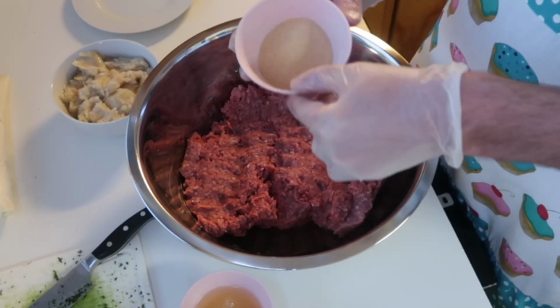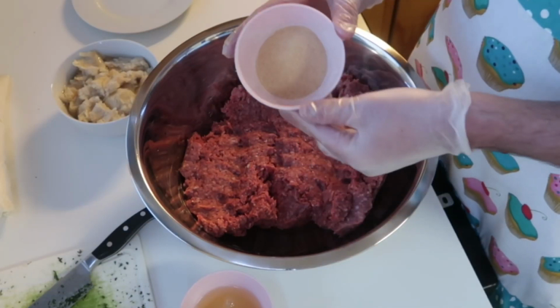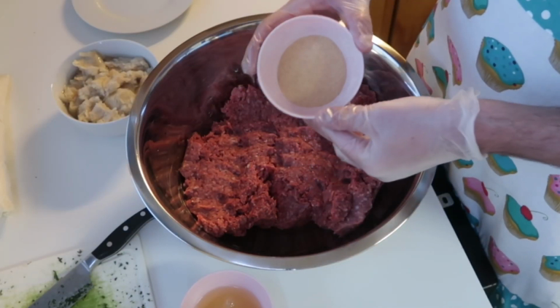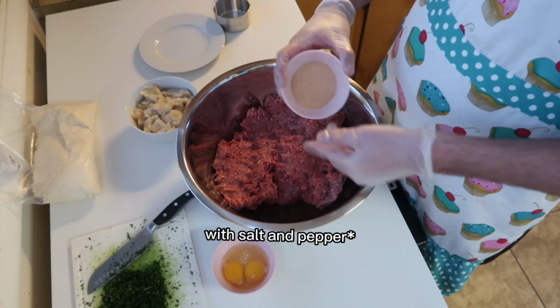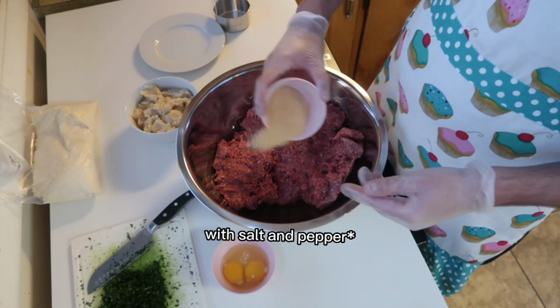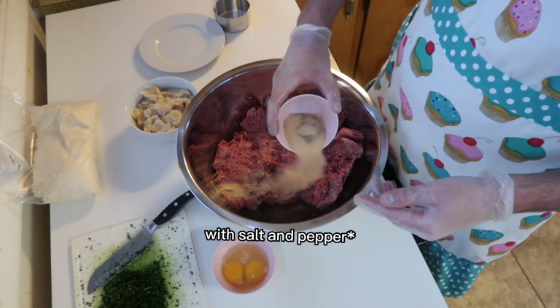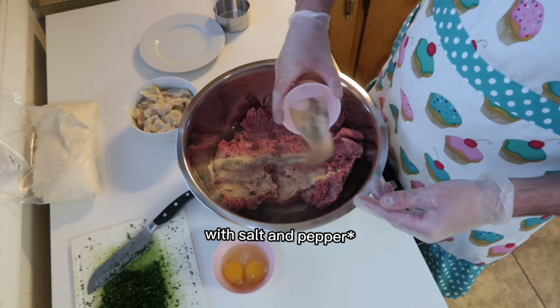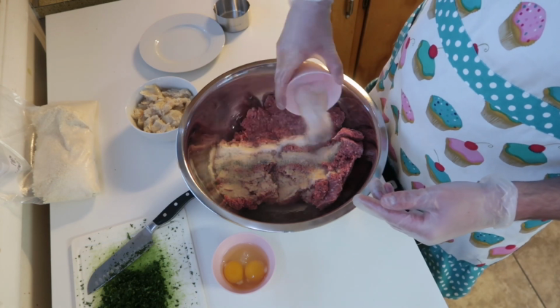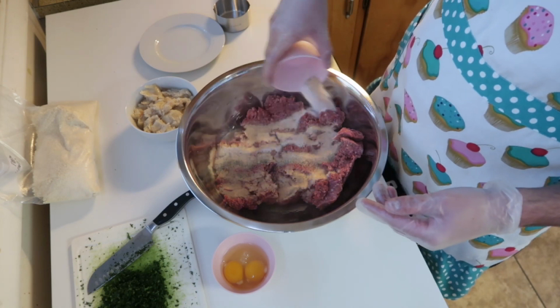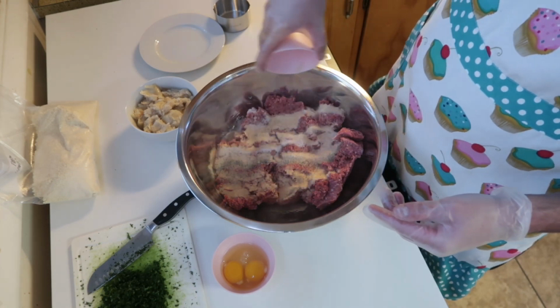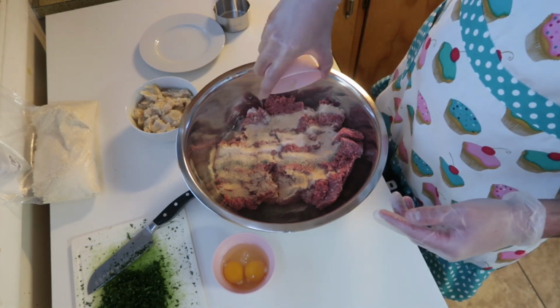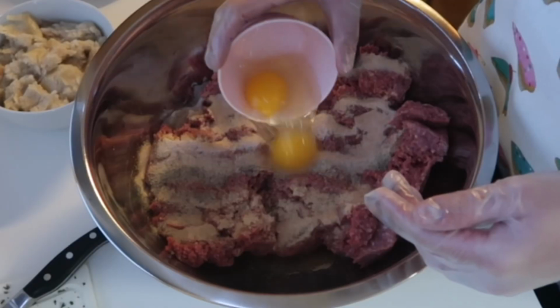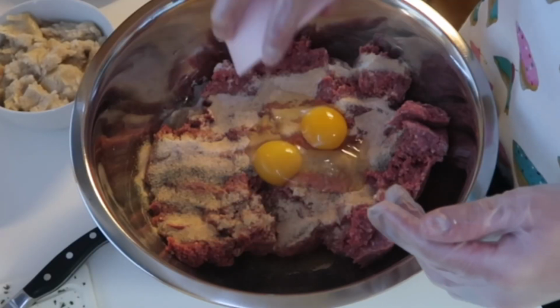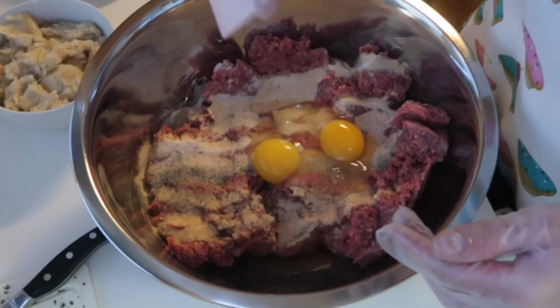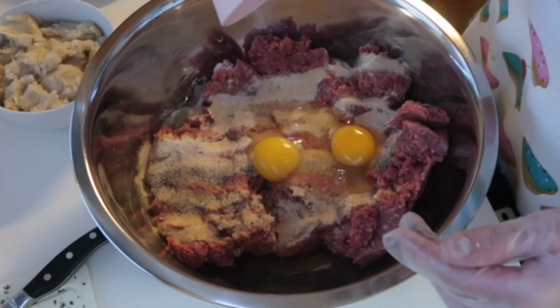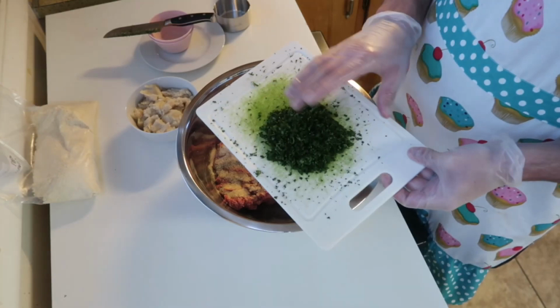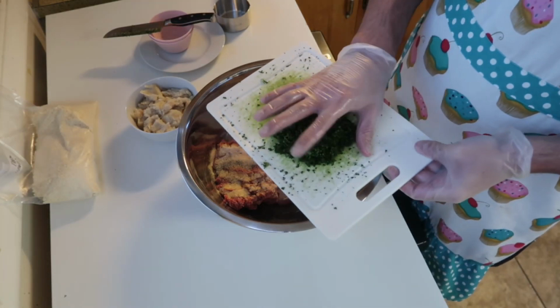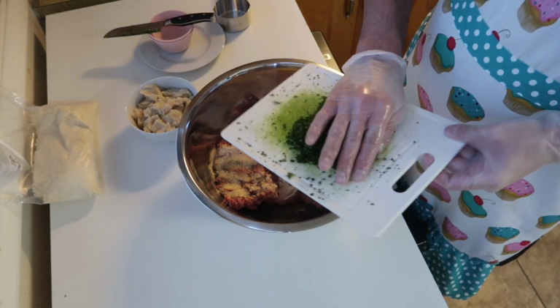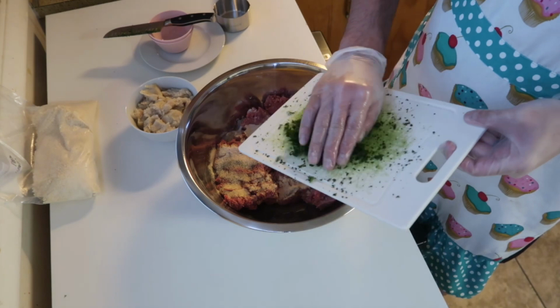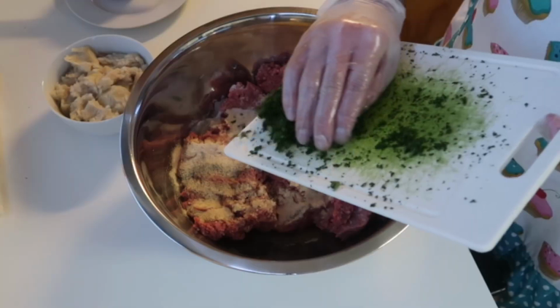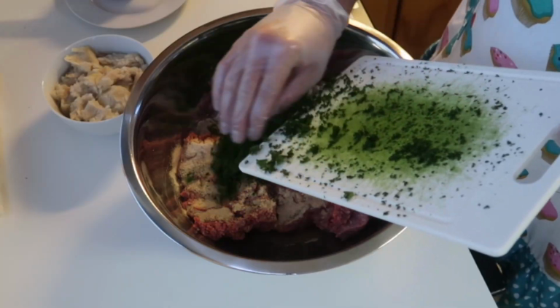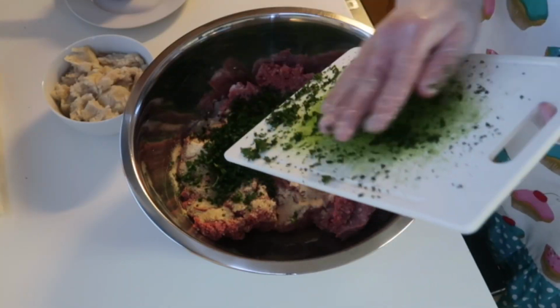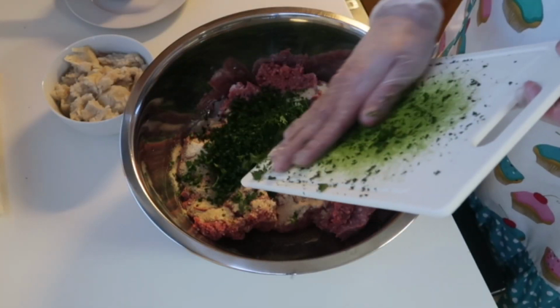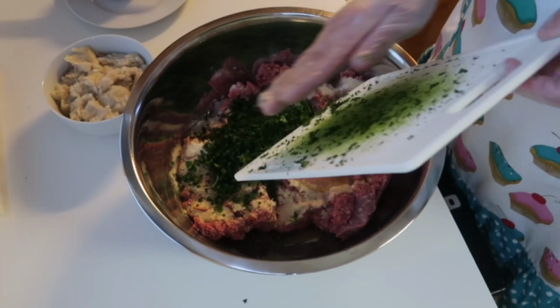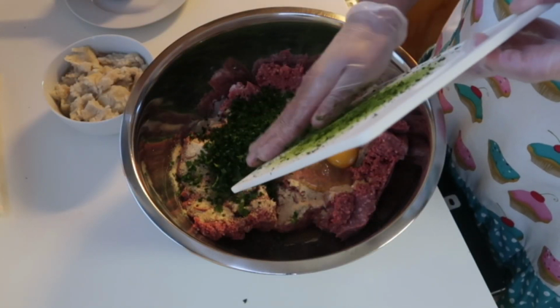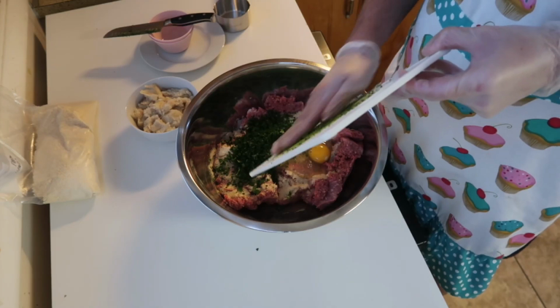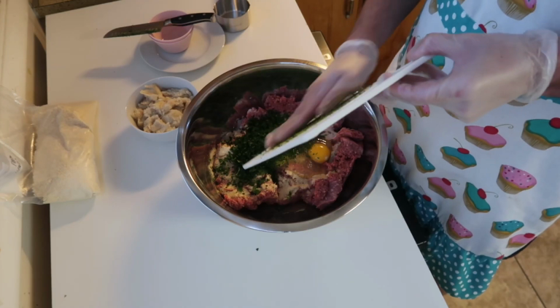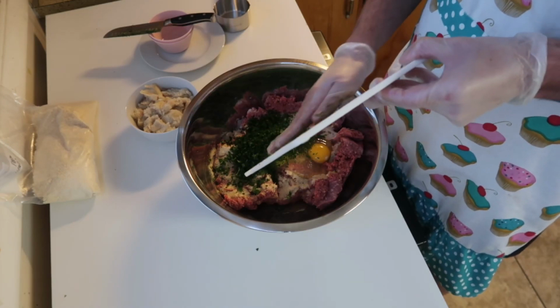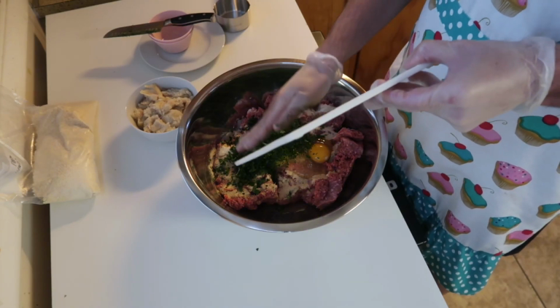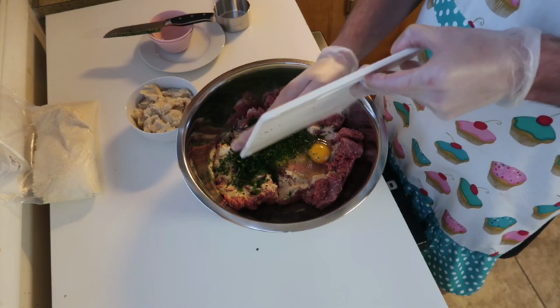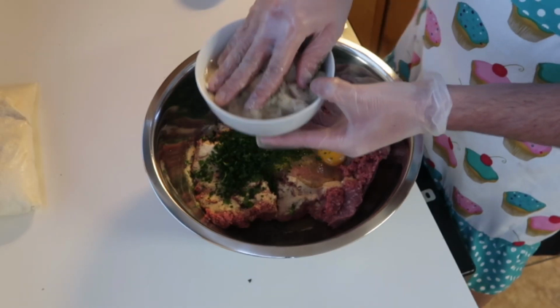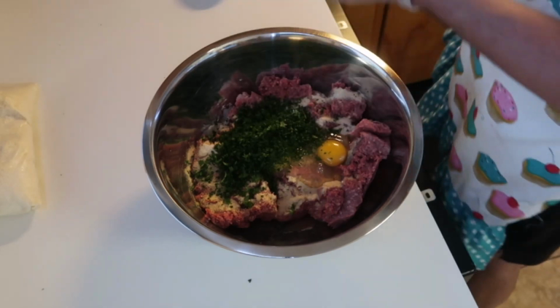Then you're gonna want to add about three tablespoons of garlic powder — I'm adding that here over the top. Then you're gonna want to add about an egg per pound; I'm only doing two eggs even though I had three pounds. And then about a cup of parsley, chopped super fine. Add that in there — it helps with the flavor, I swear.